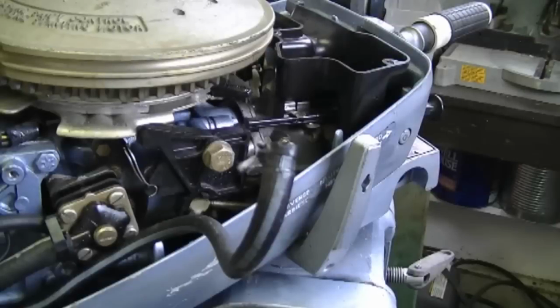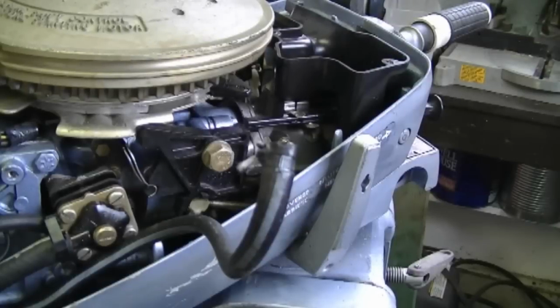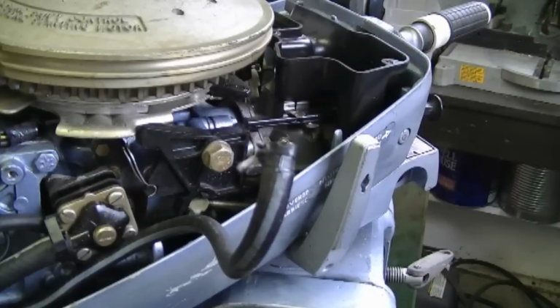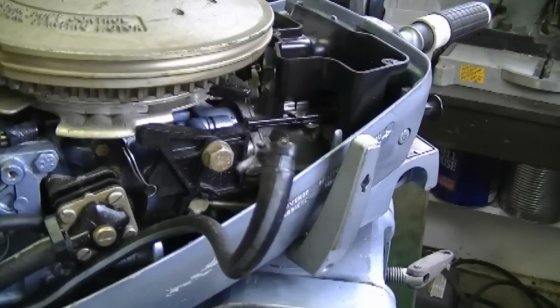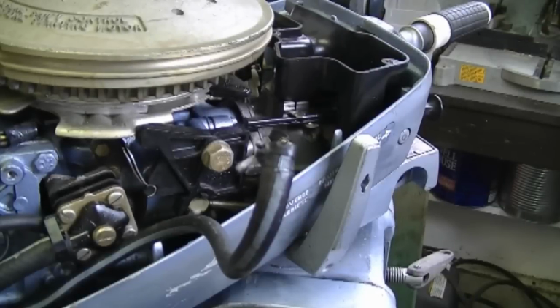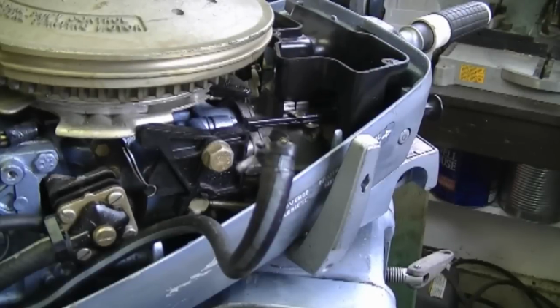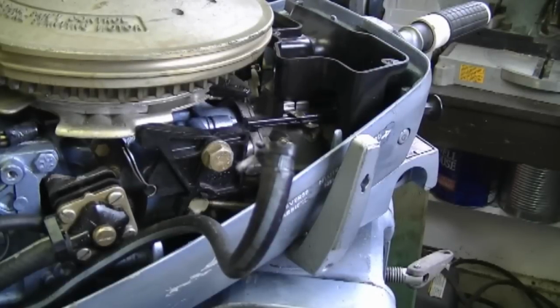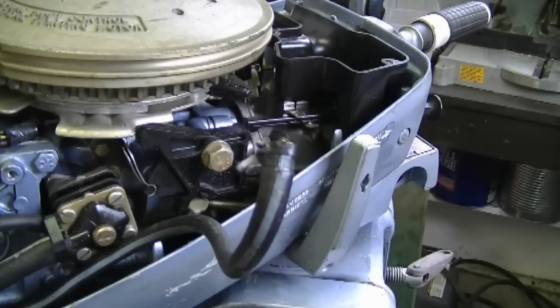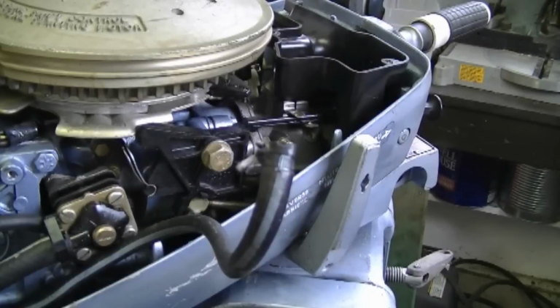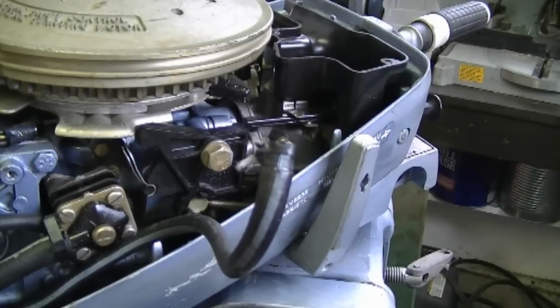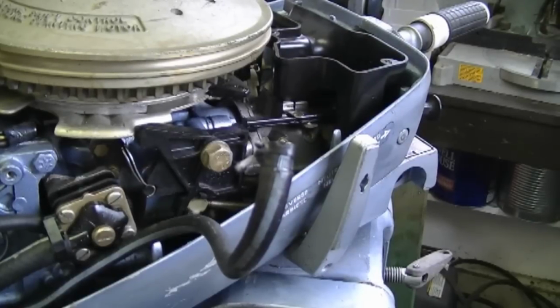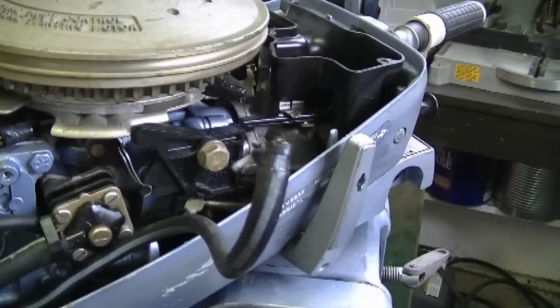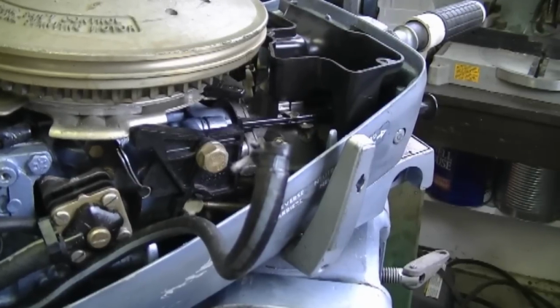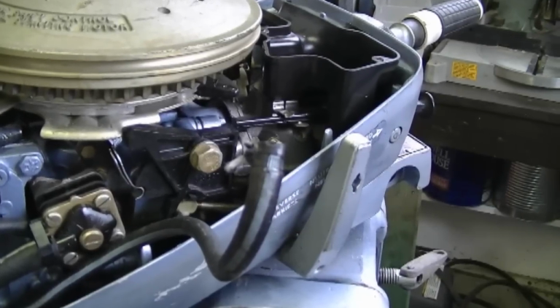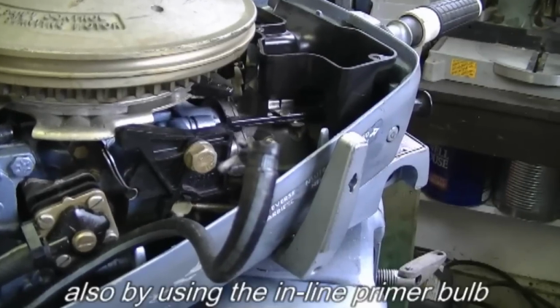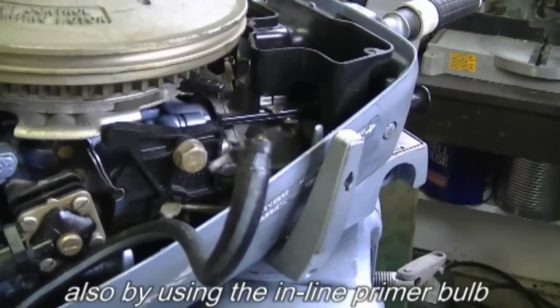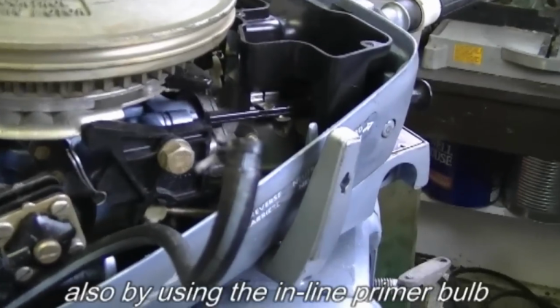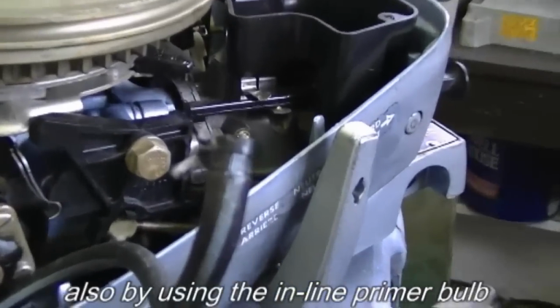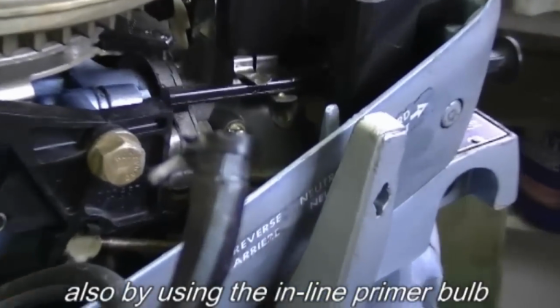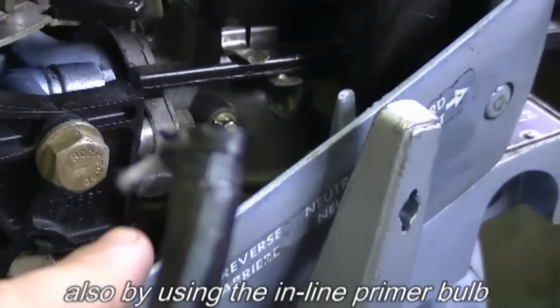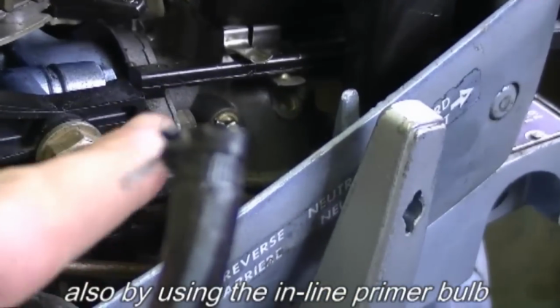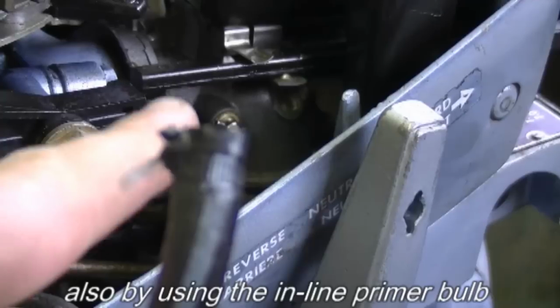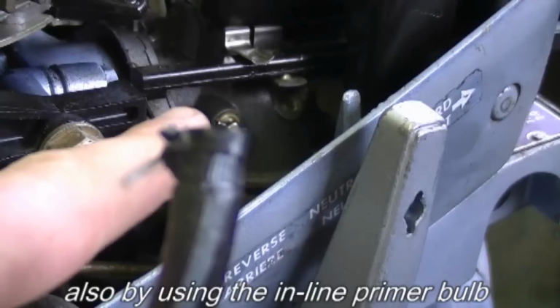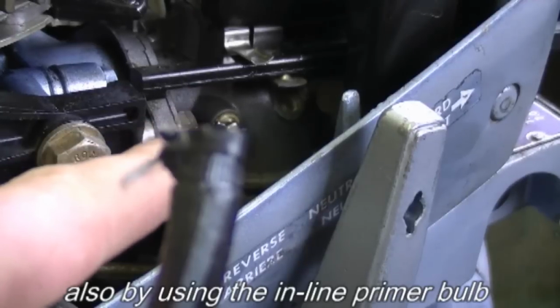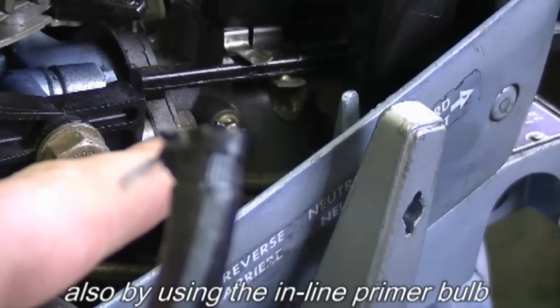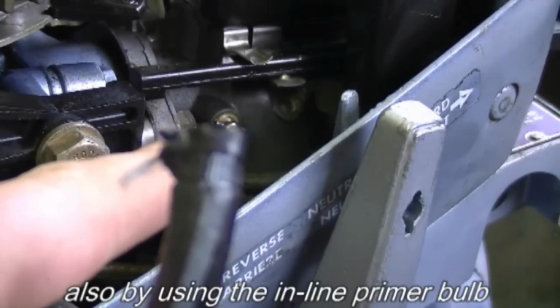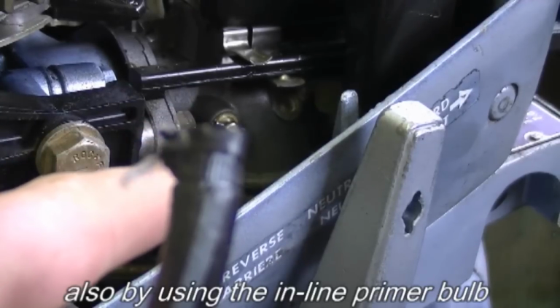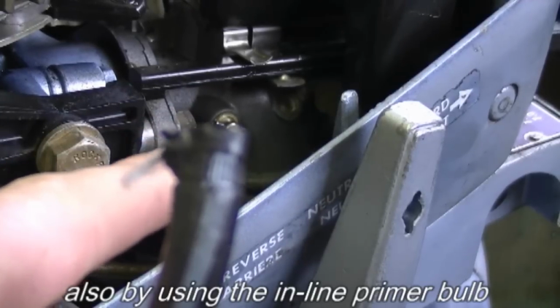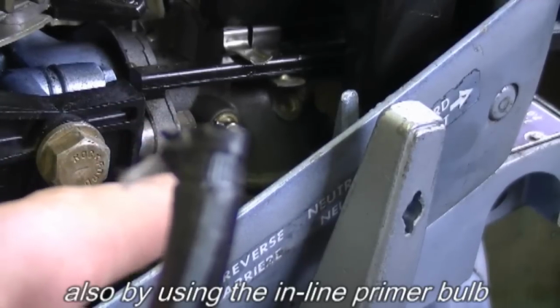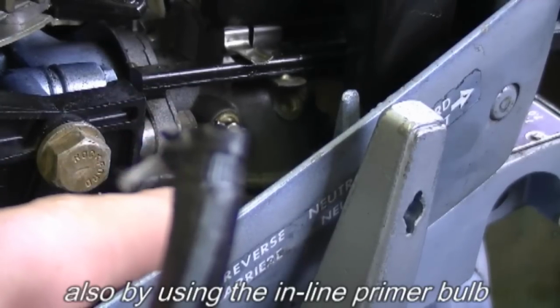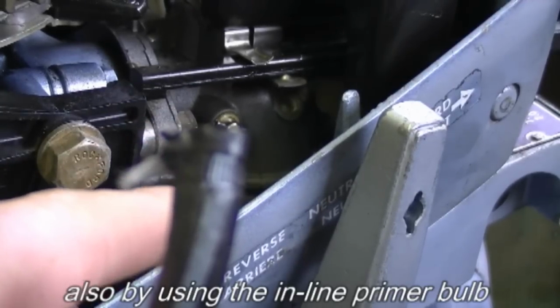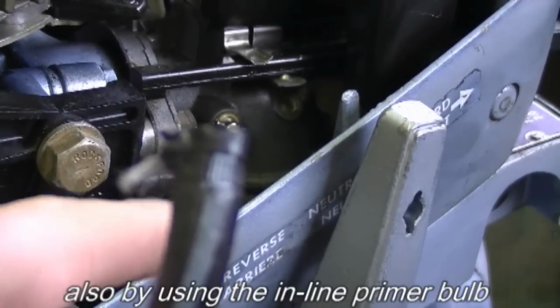Now if you're wondering why did the engine run even though the fuel line was disconnected — well, there's always a bit of fuel left in the fuel bowl, and that's how I managed to start the engine up to see if the fuel pump was working.